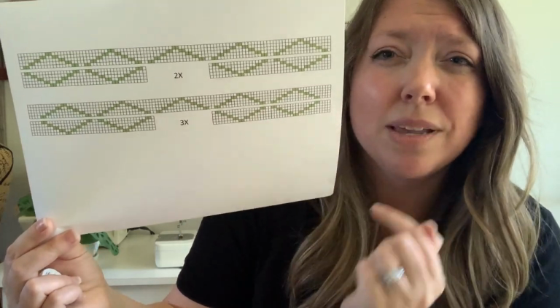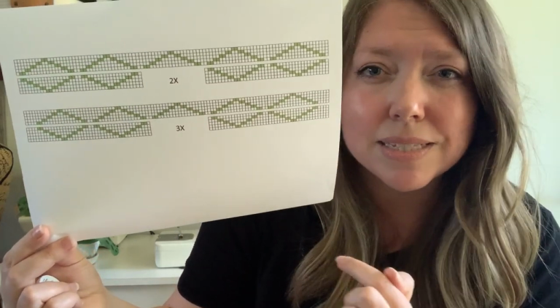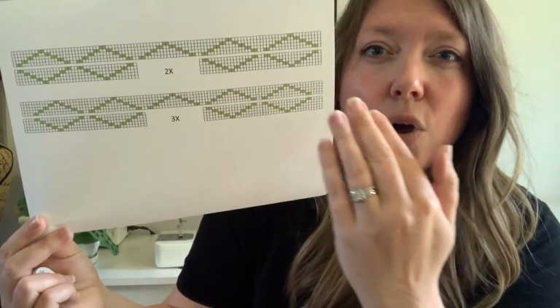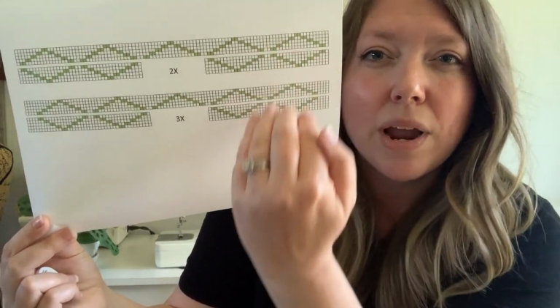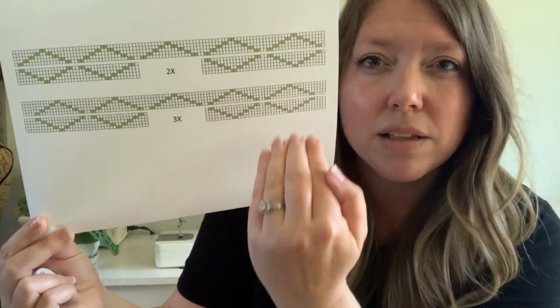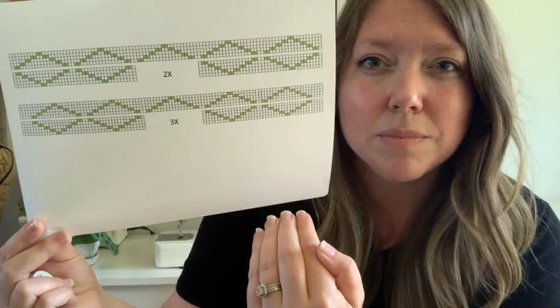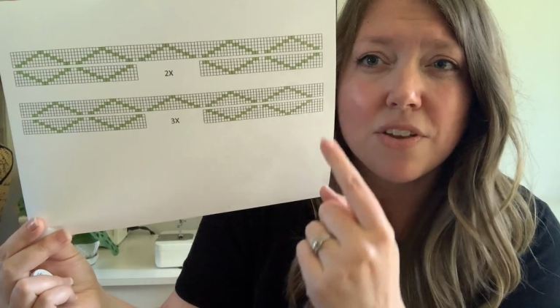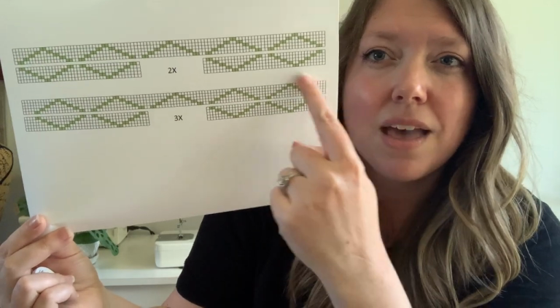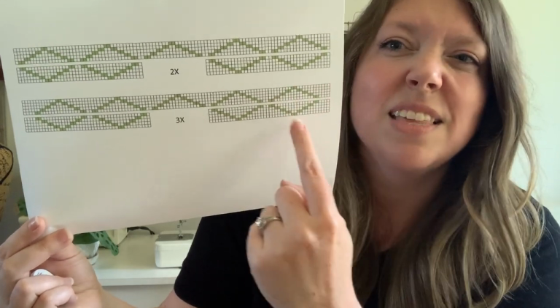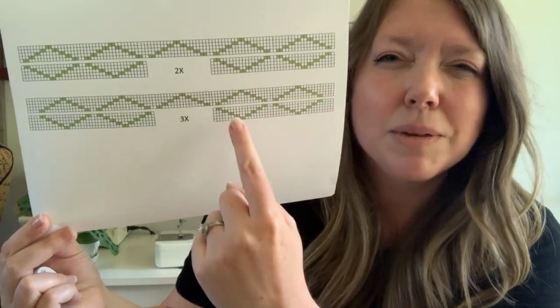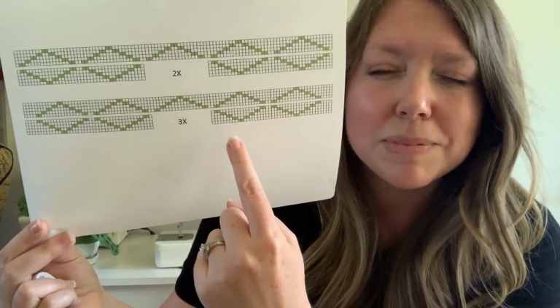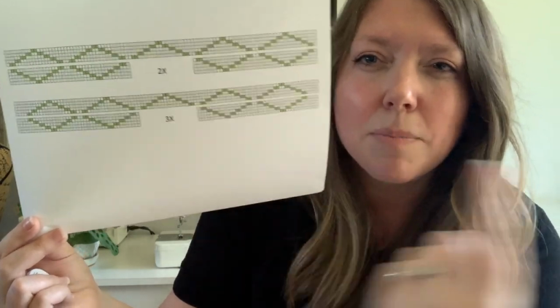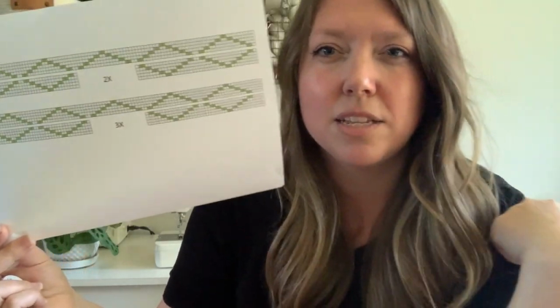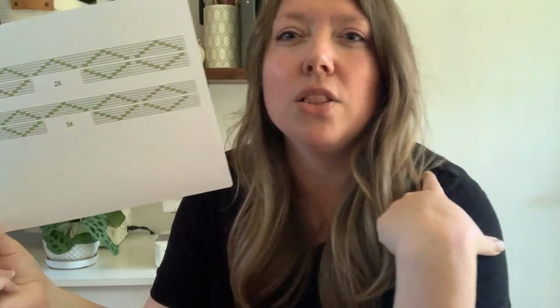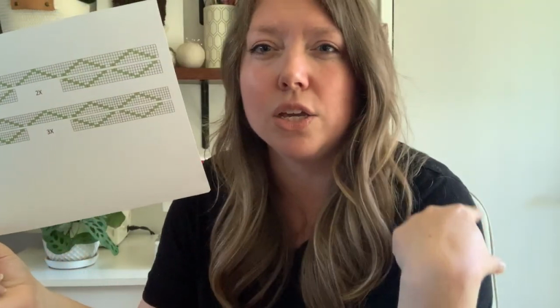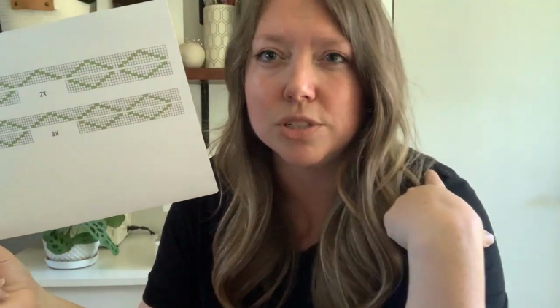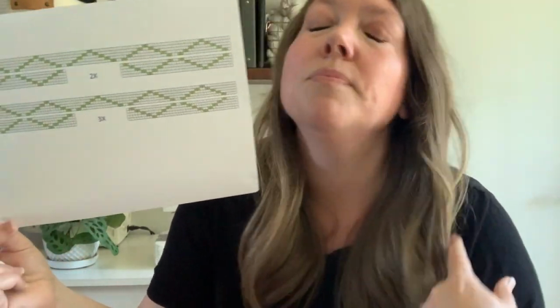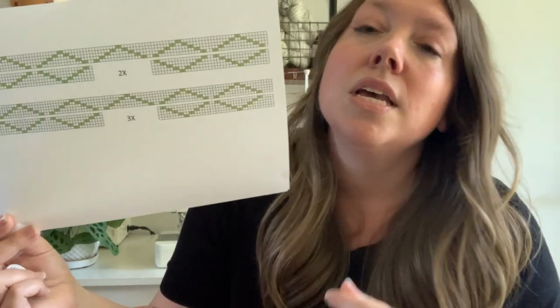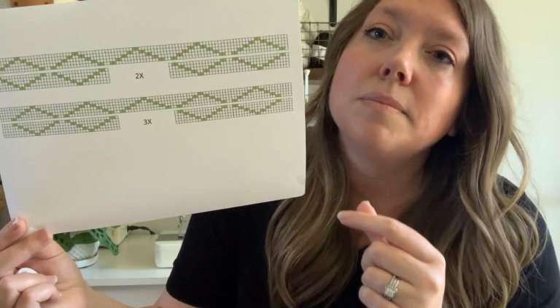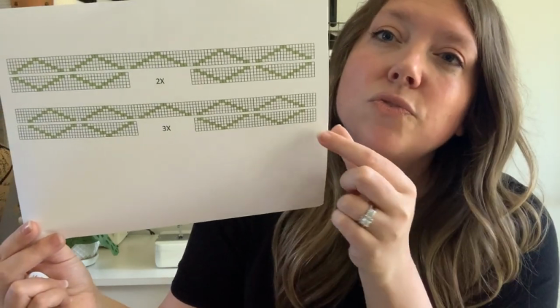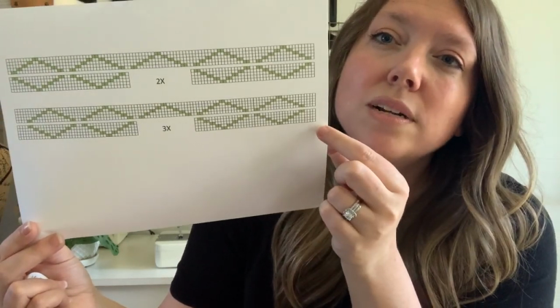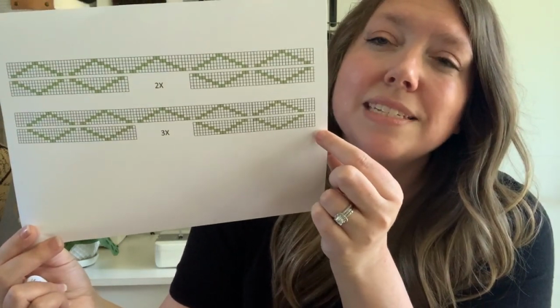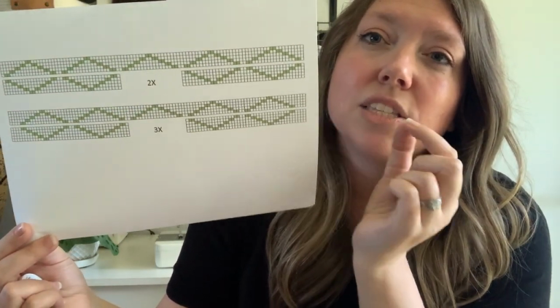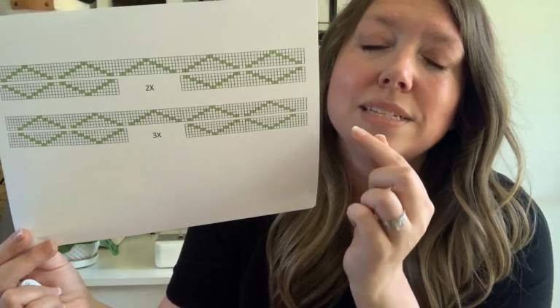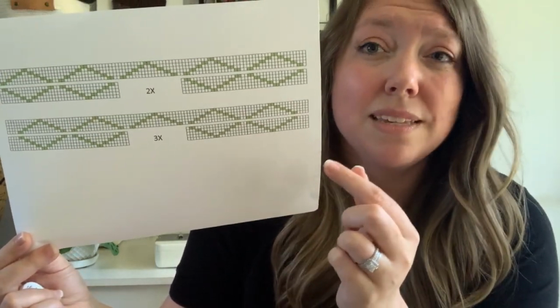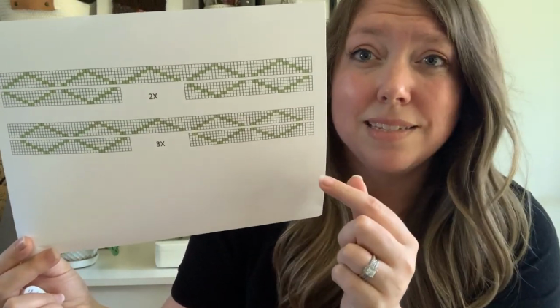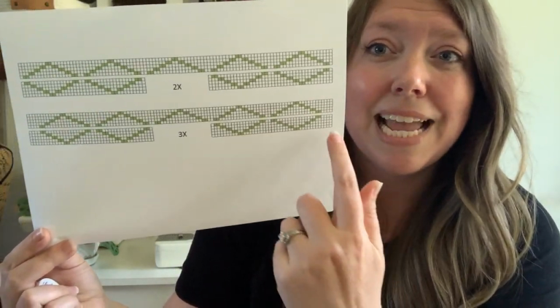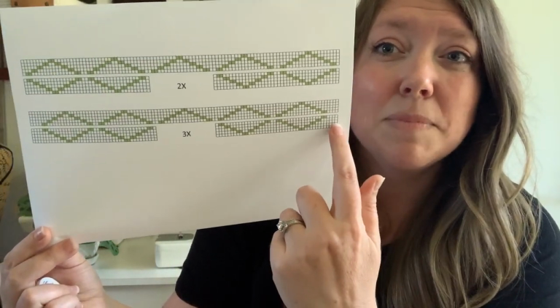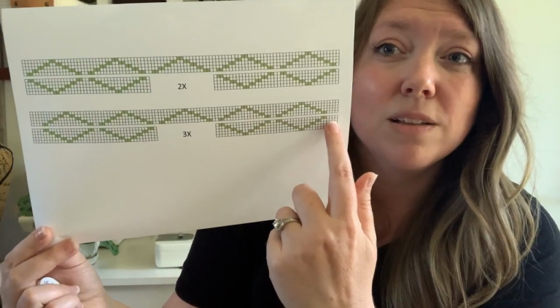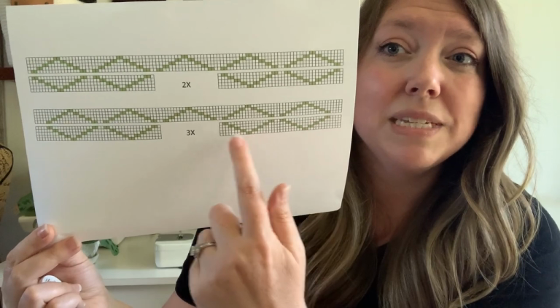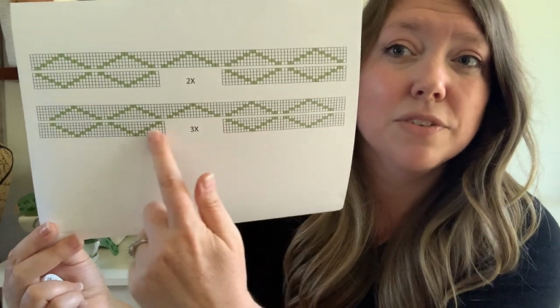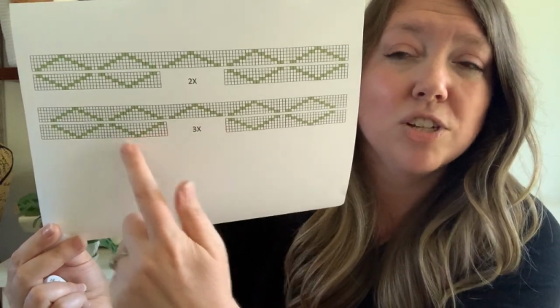You can kind of see where the panels will come together. They make kind of like these diamond shapes at the top, like it's going to be along your shoulder here. For the four different sizes, they're going to be slightly different, and some of the panels will be different from each other.